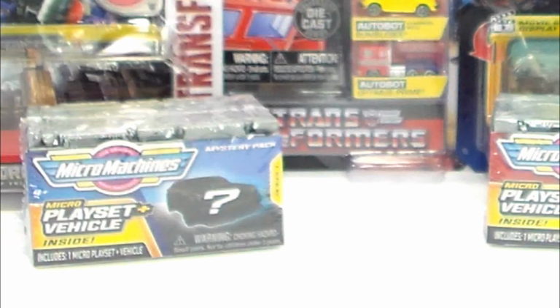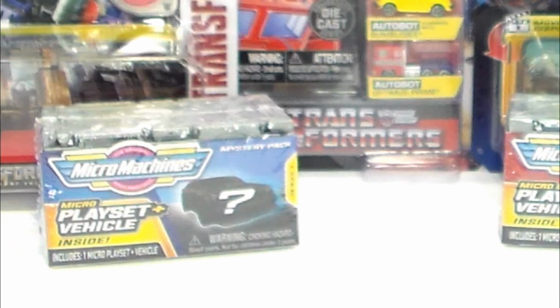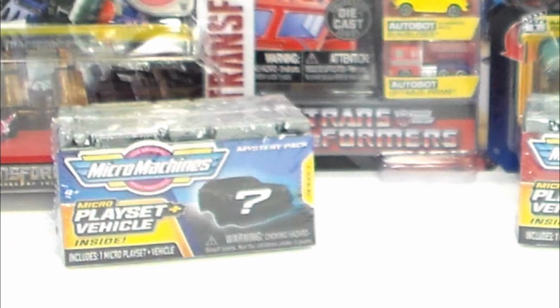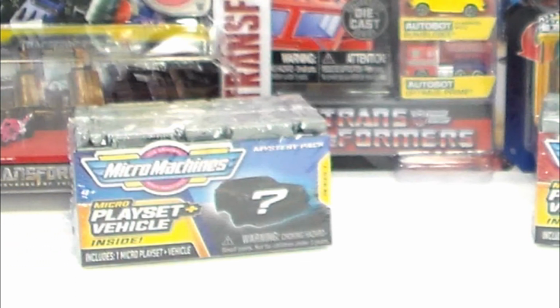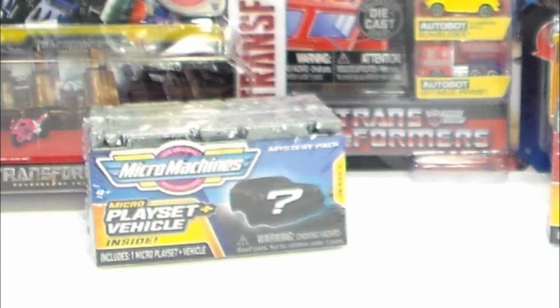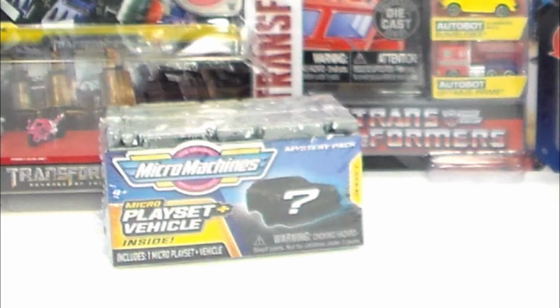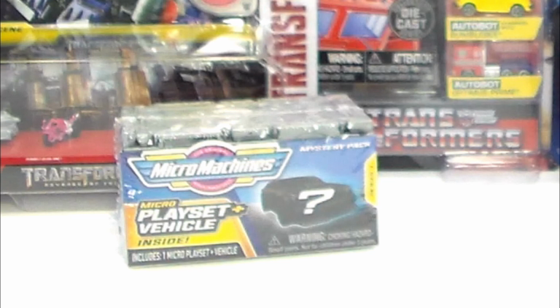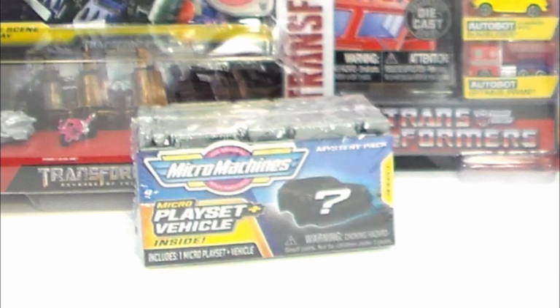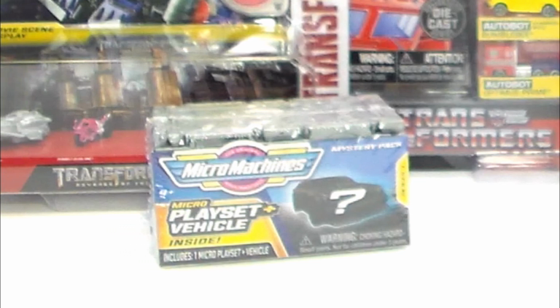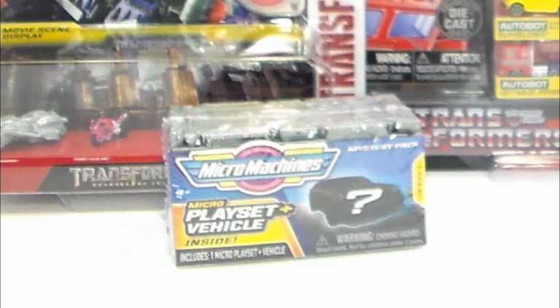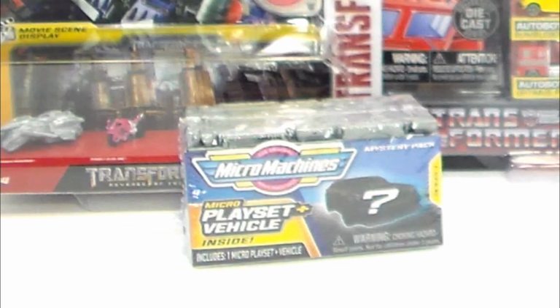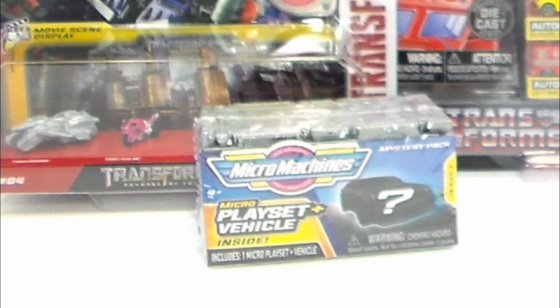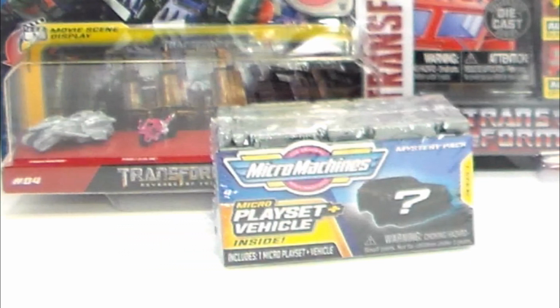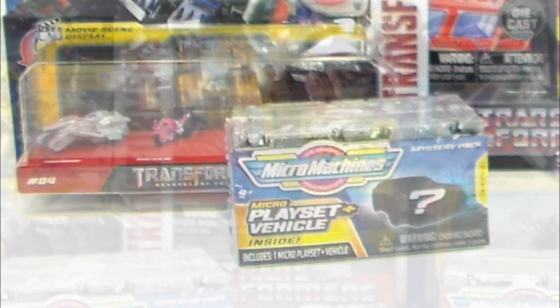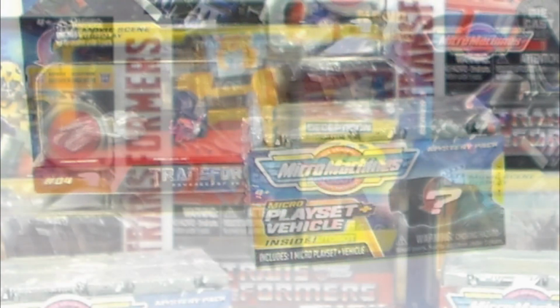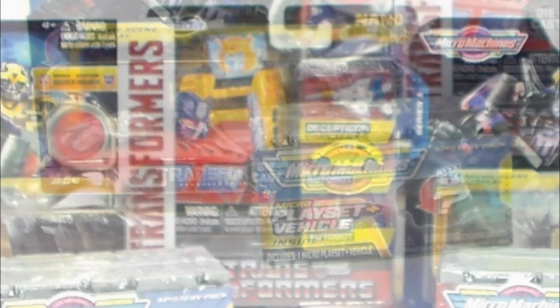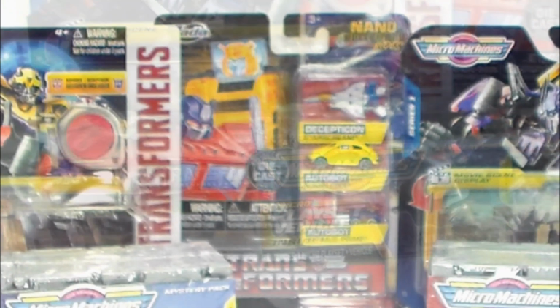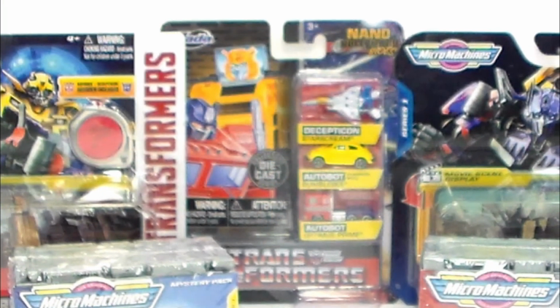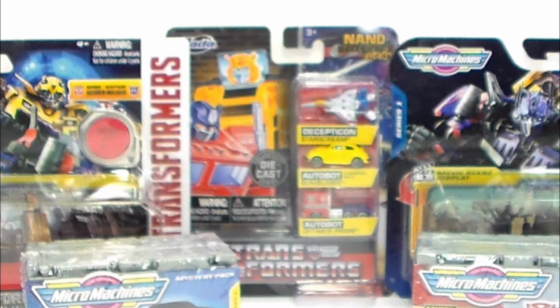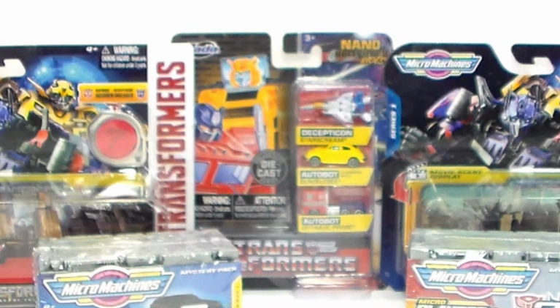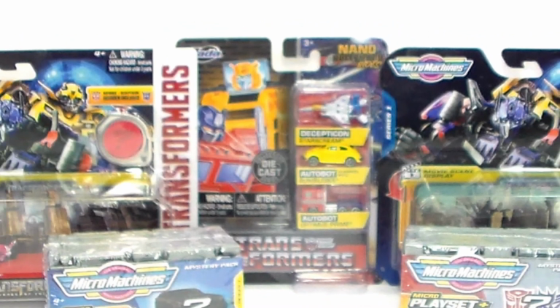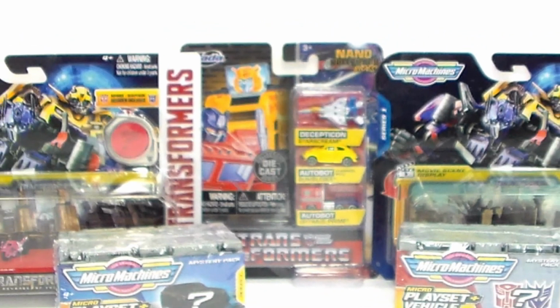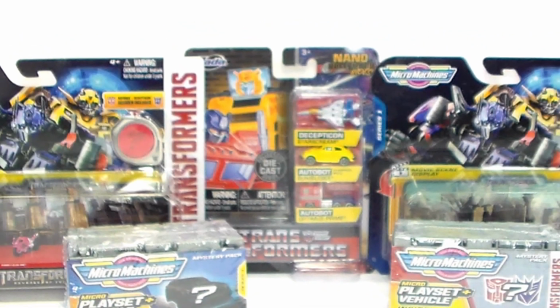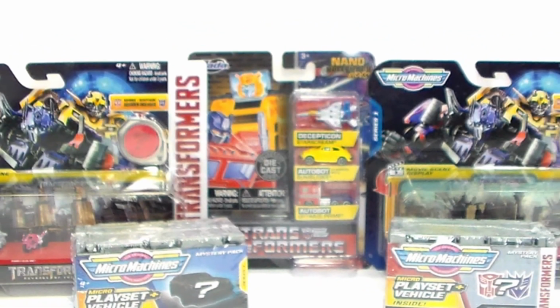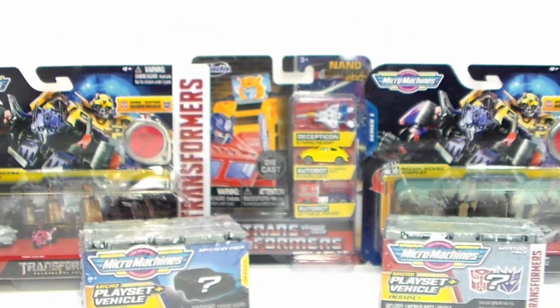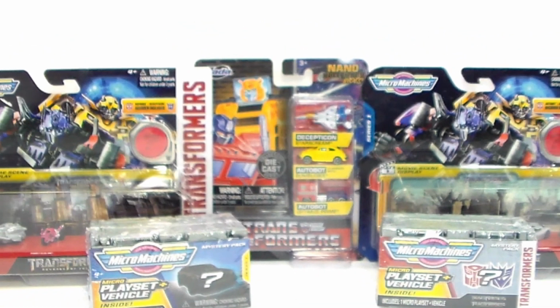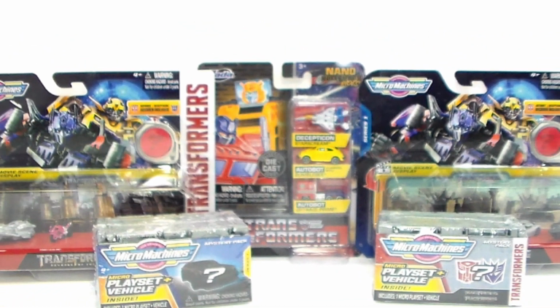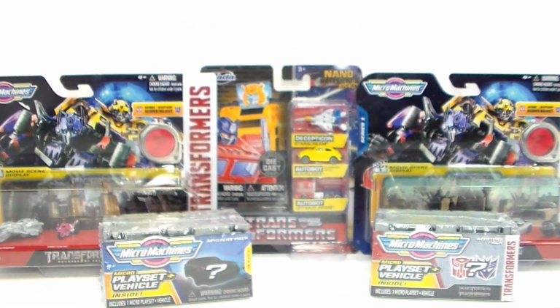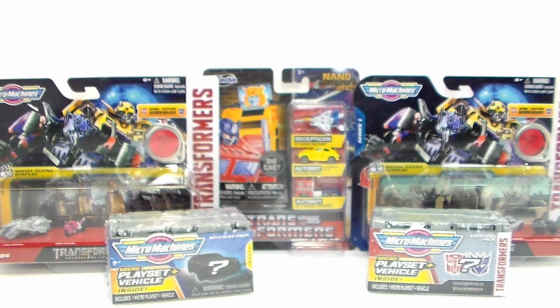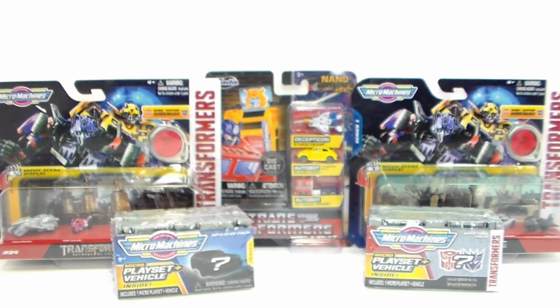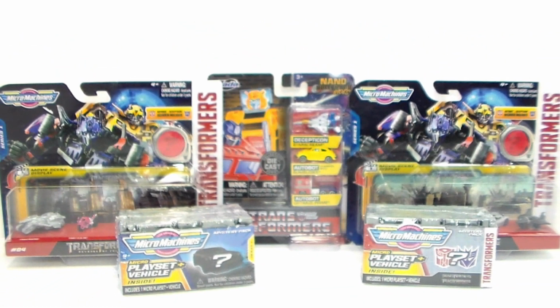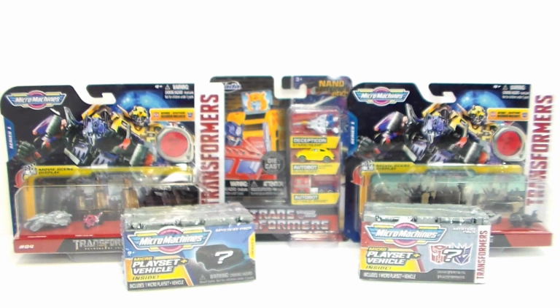I actually got two of the Mystery Boxes from the Transformers Micro Machine. I got two sets of Micro Machine vehicles, and also the Jada ones. So let's go ahead and start with the Micro Machine Mystery Box.